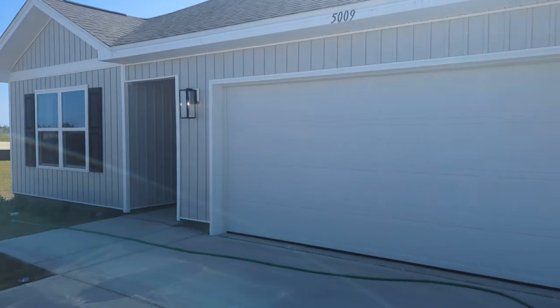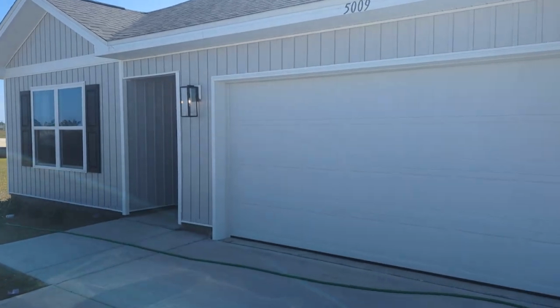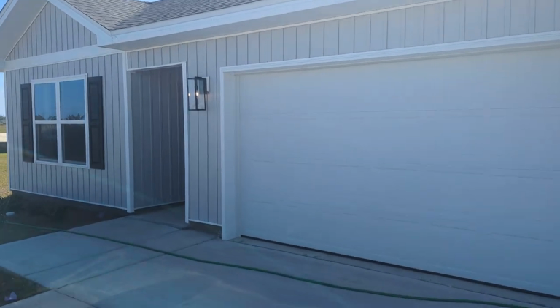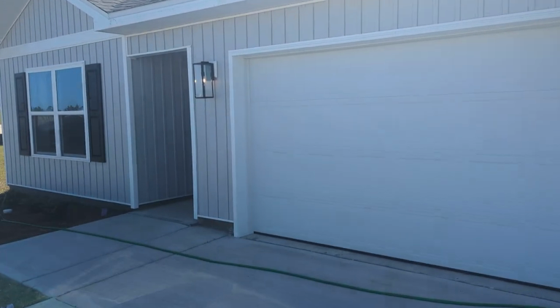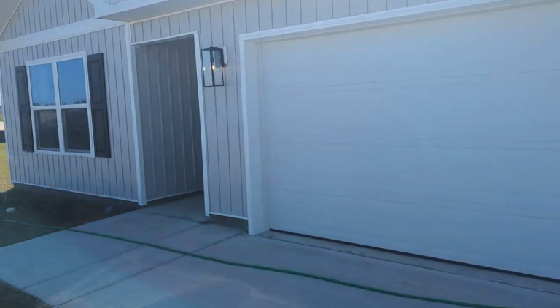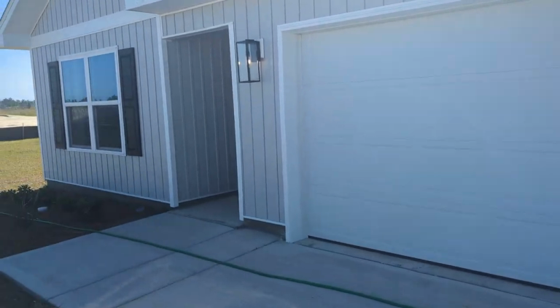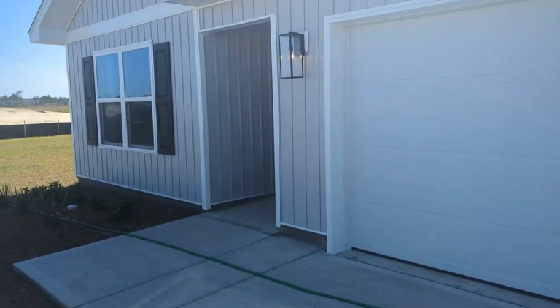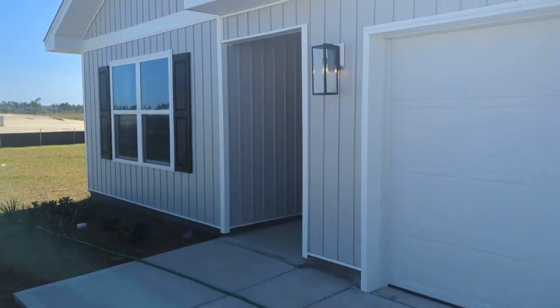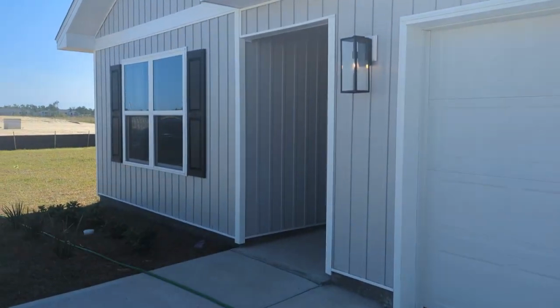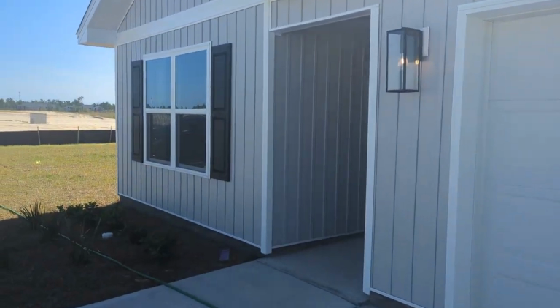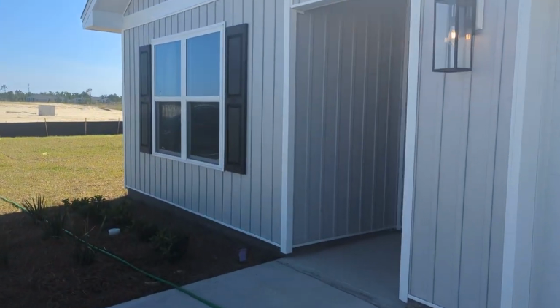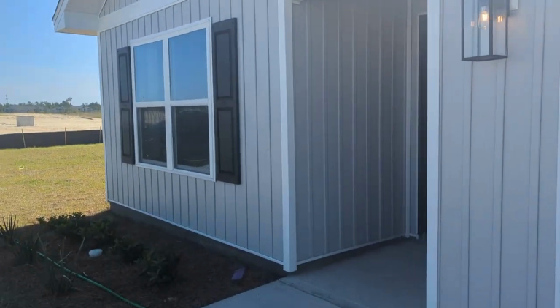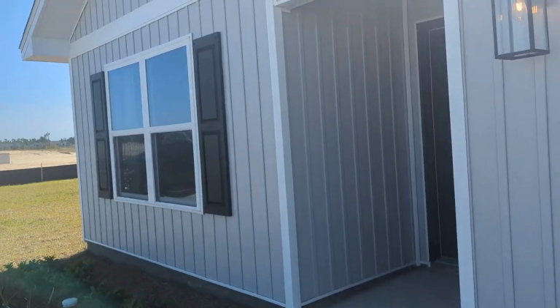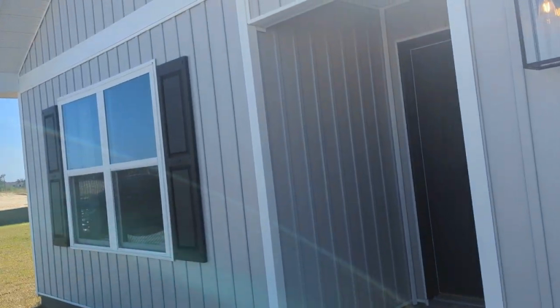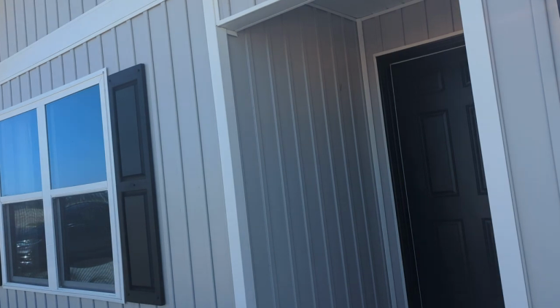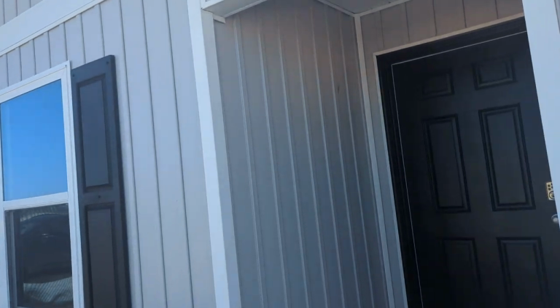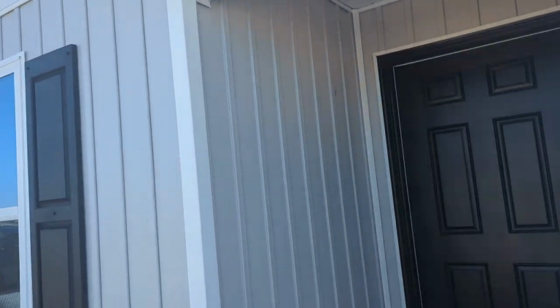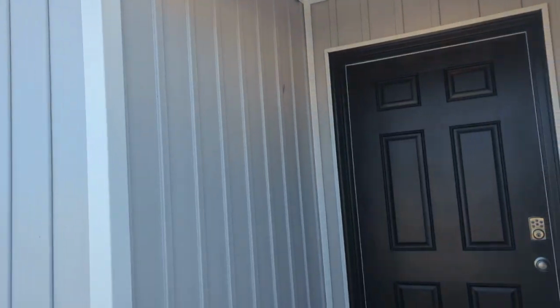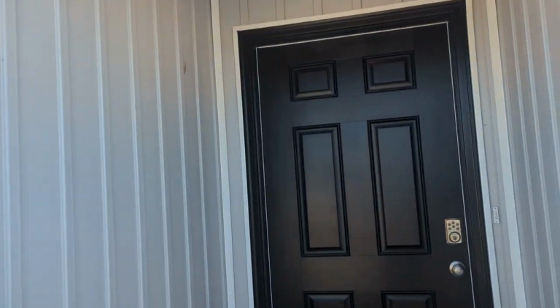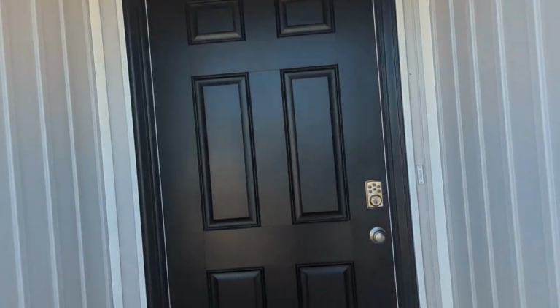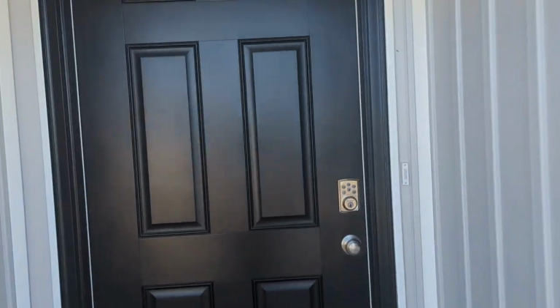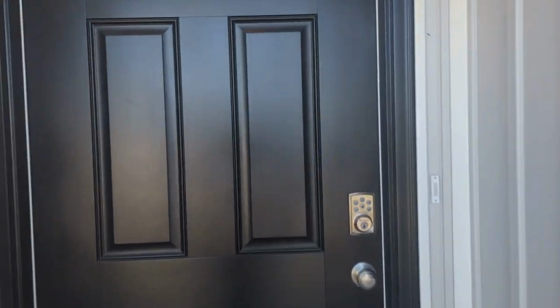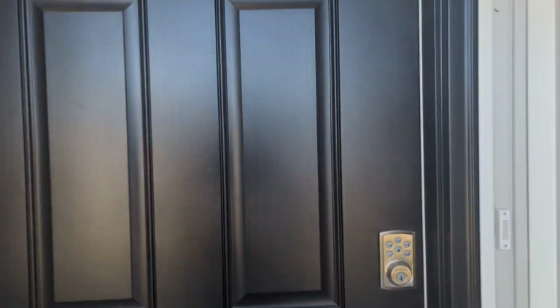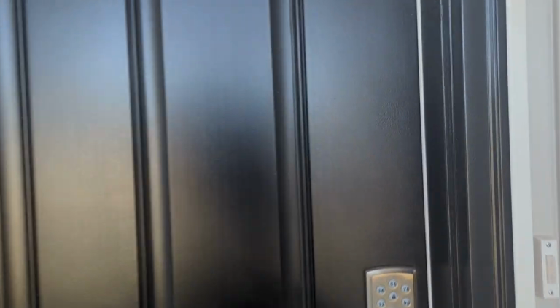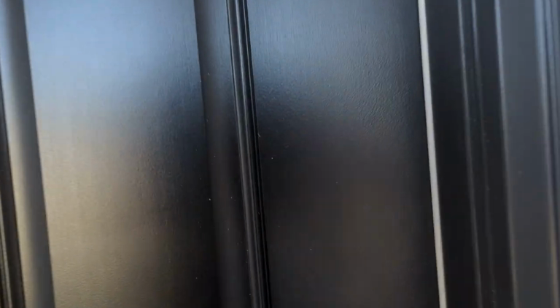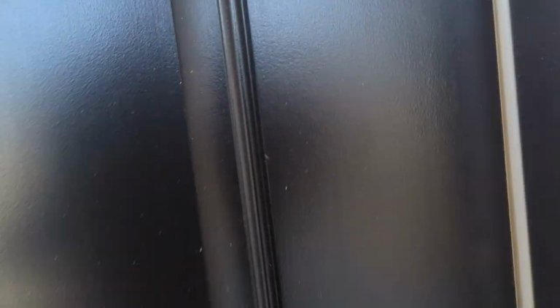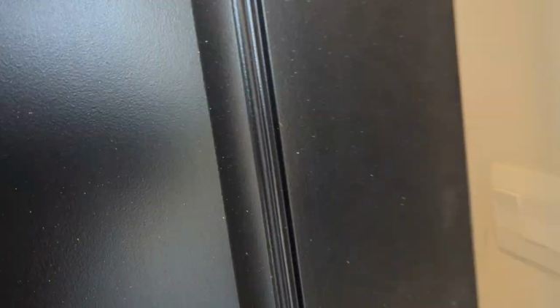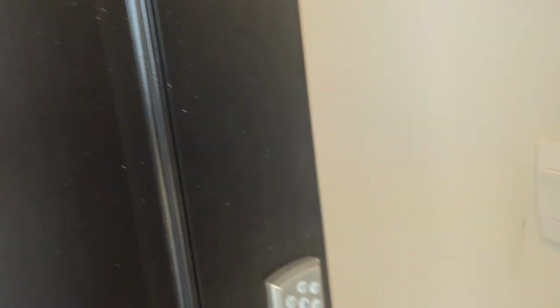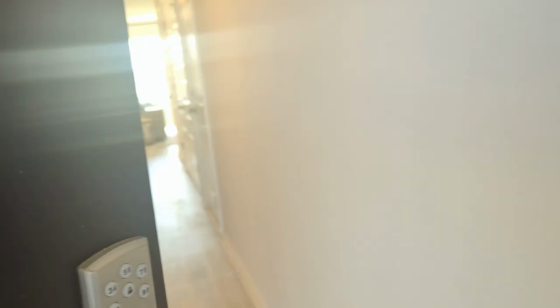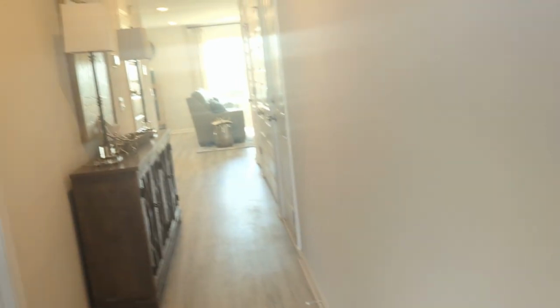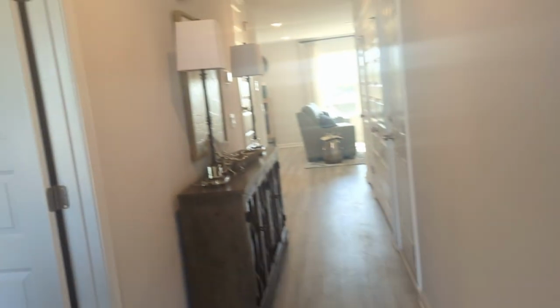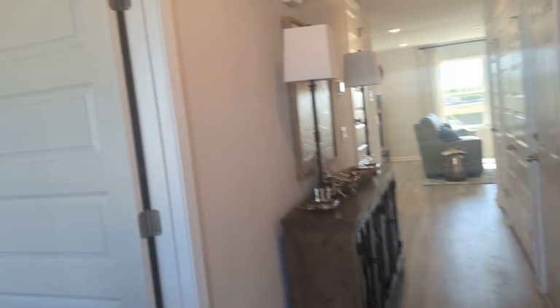We're gonna take a look at an Aldridge here. This is a three-bedroom, two-bathroom home. This particular one is in Titus Park. We're also building them in our Liberty community.